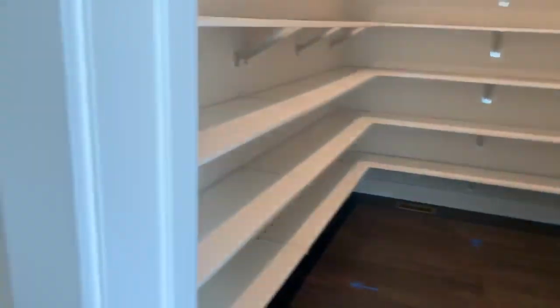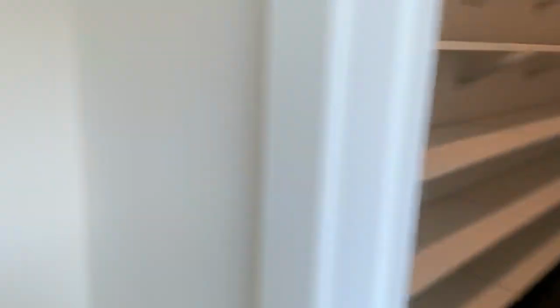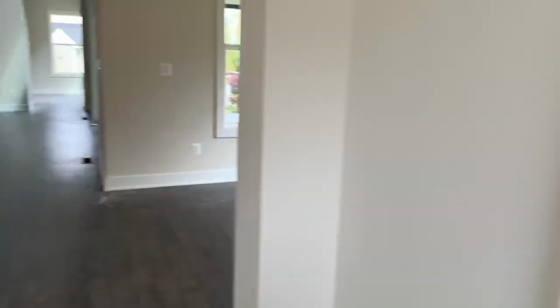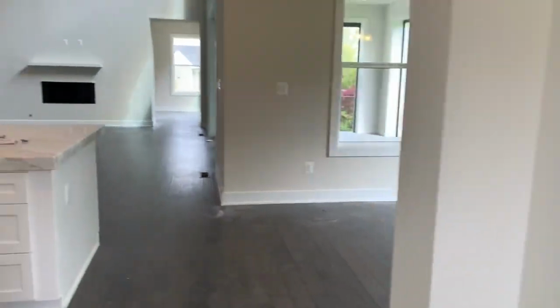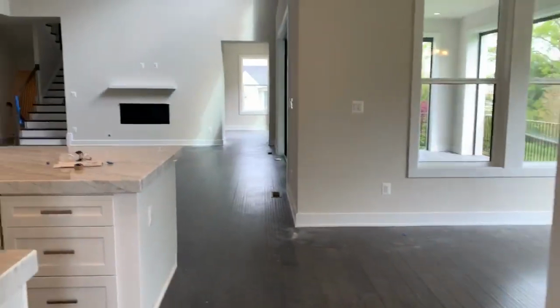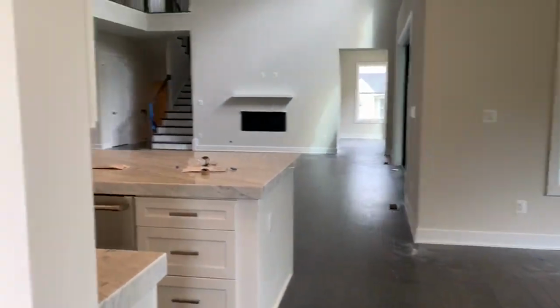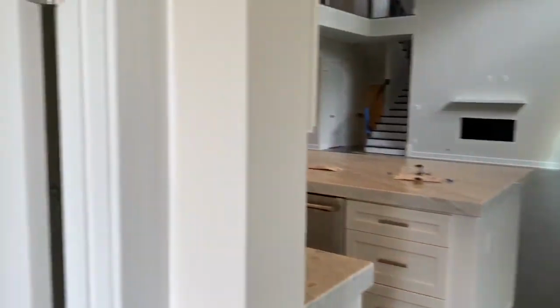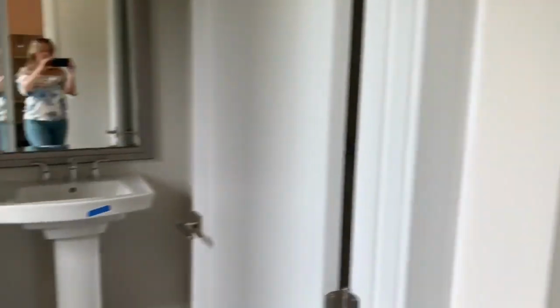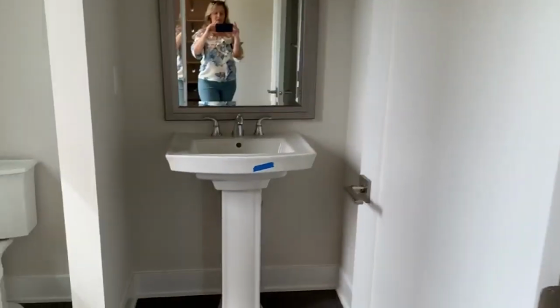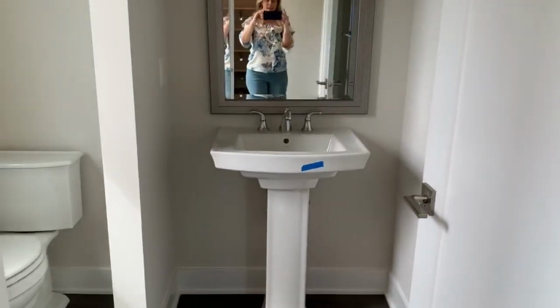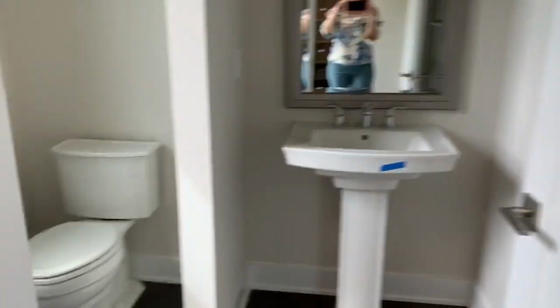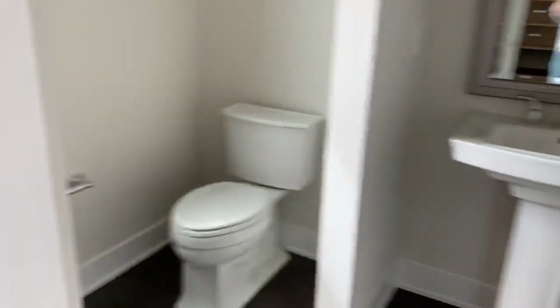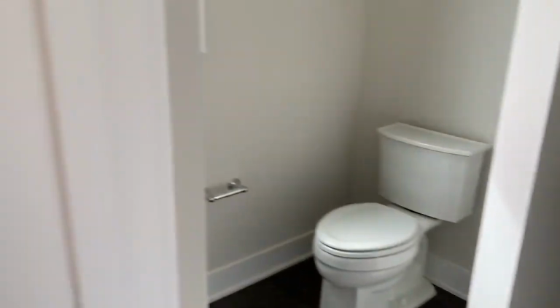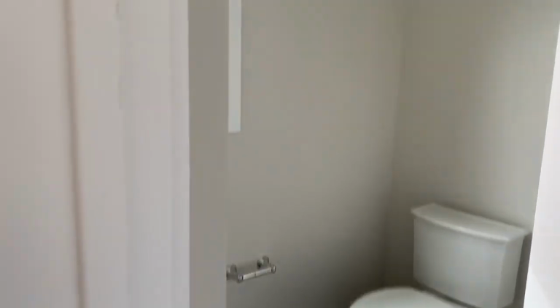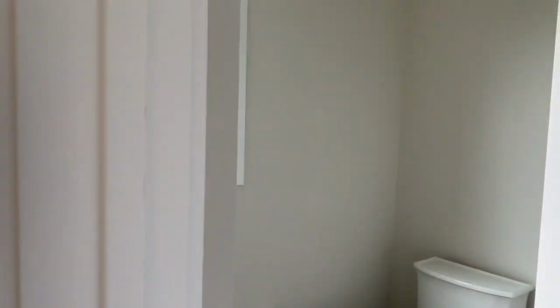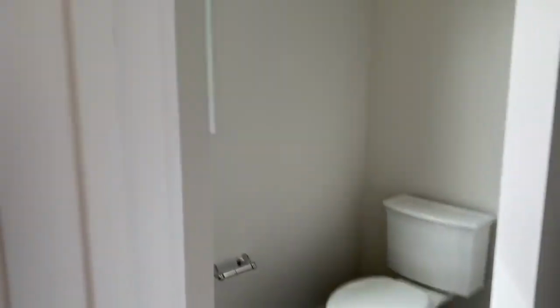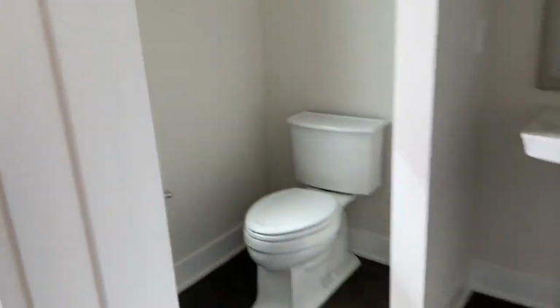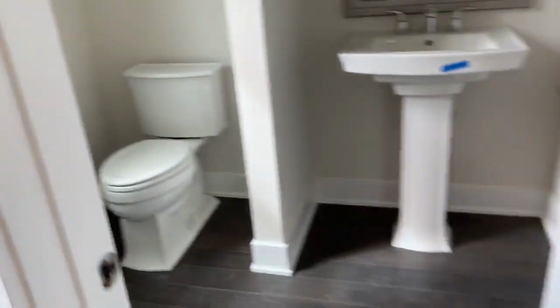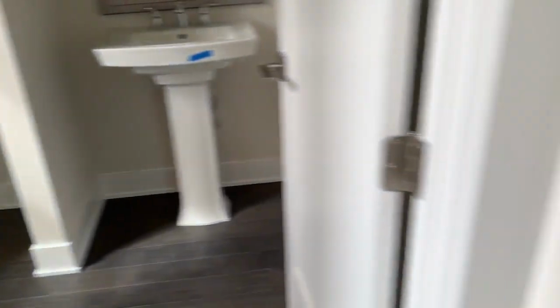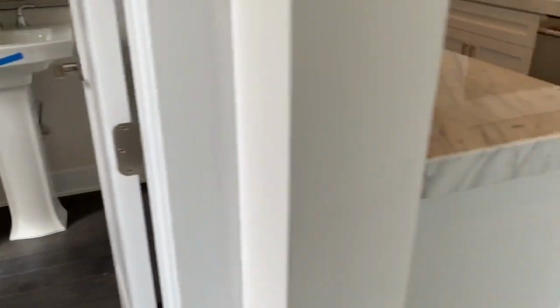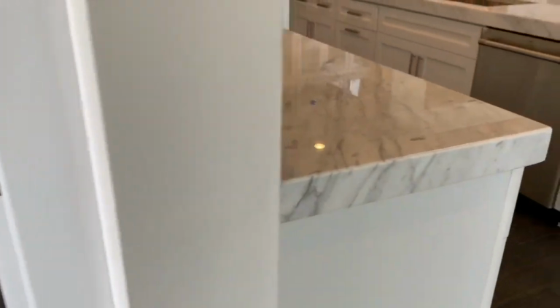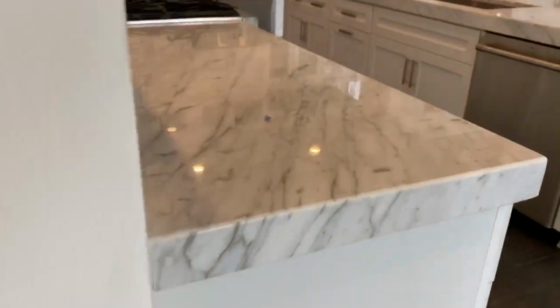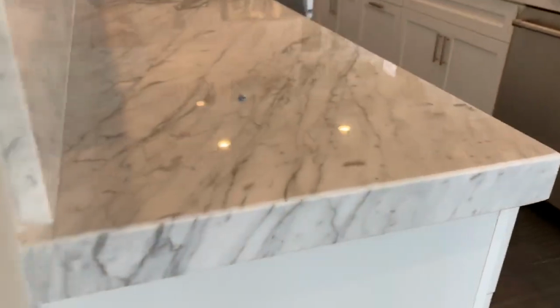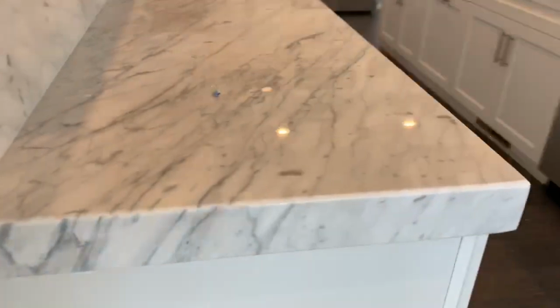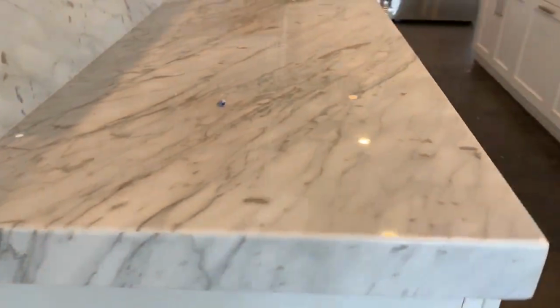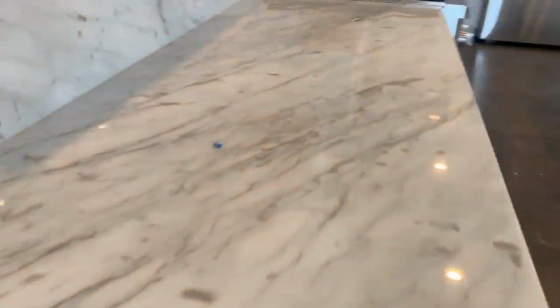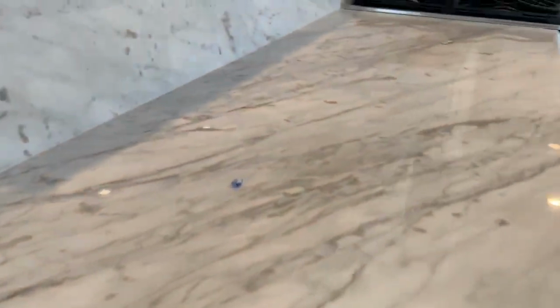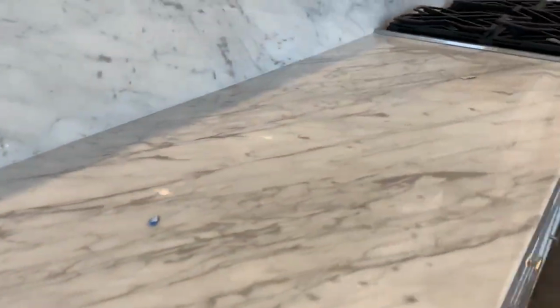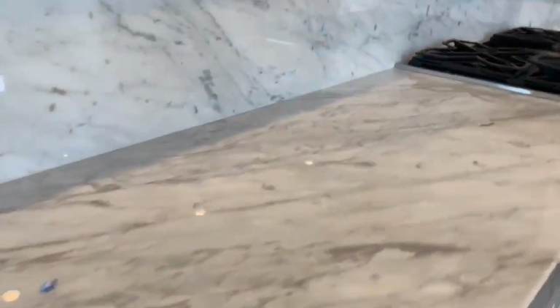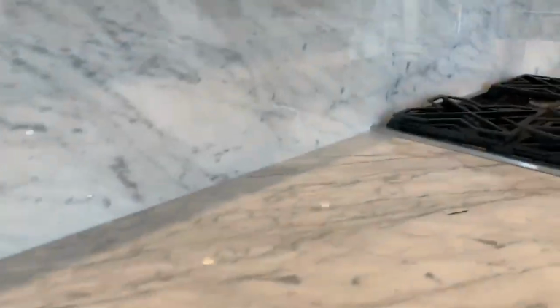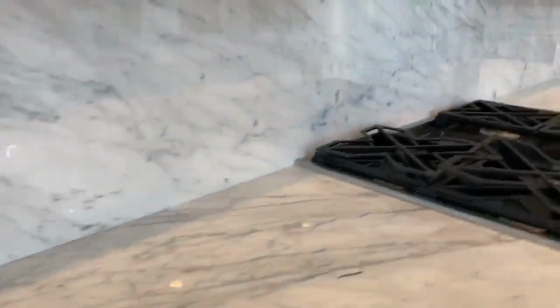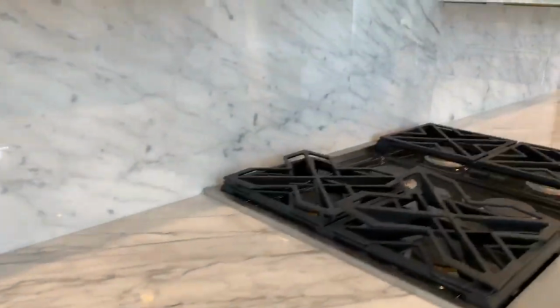On the other side of the pantry, here's your powder room. Back to this huge slab — it must be quartz. I don't think anybody would put marble in here.